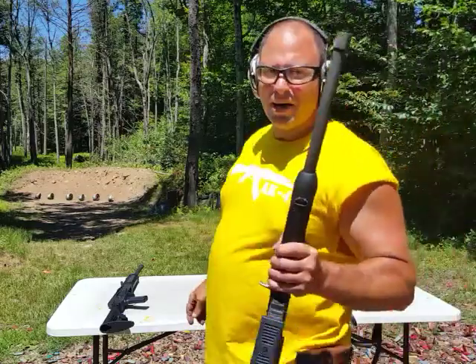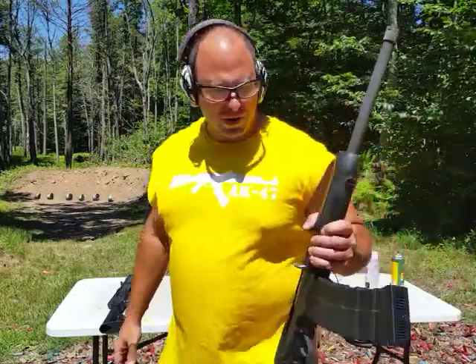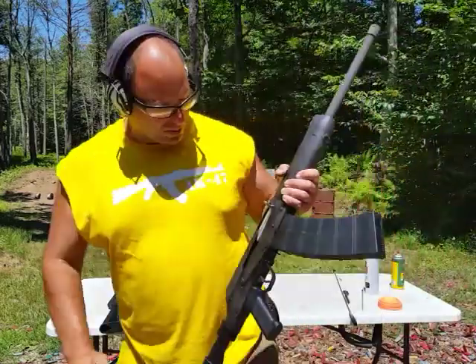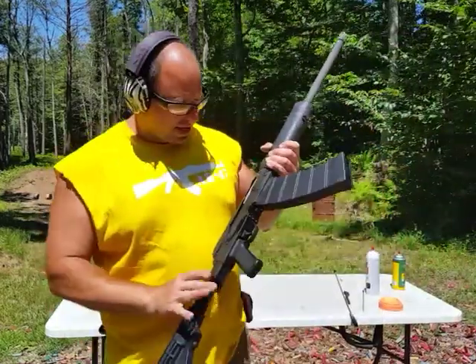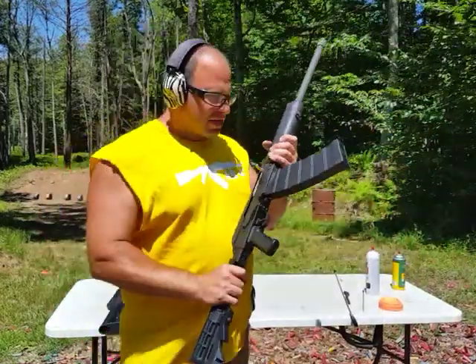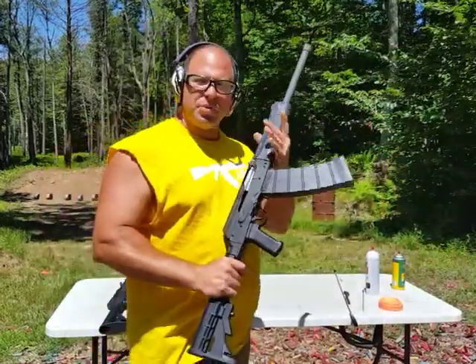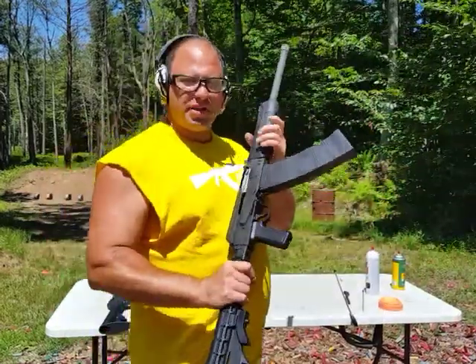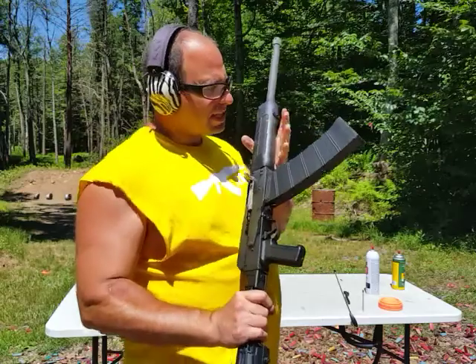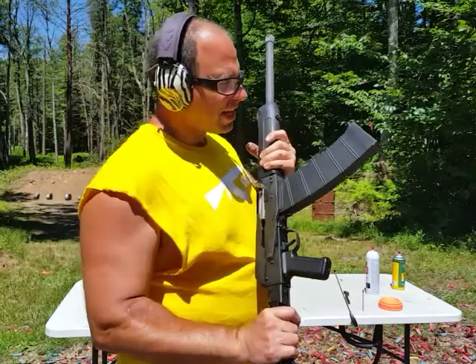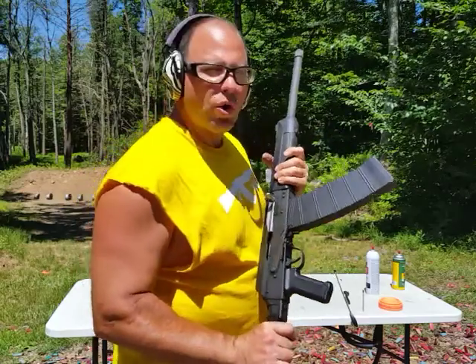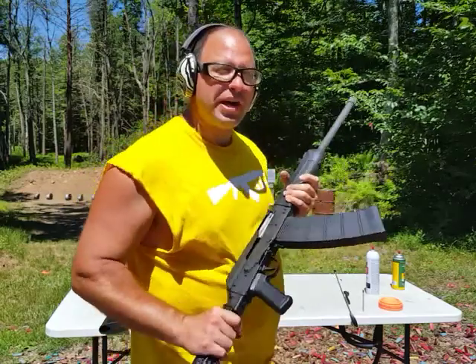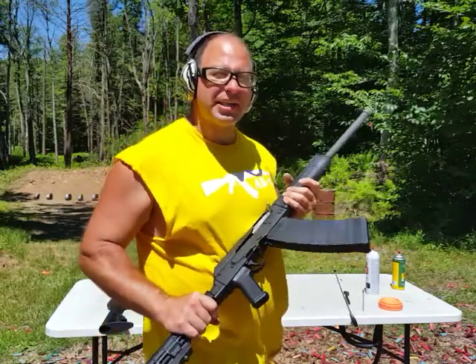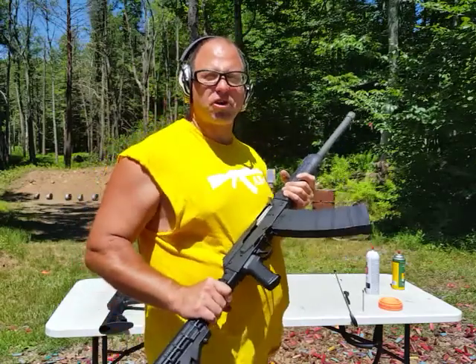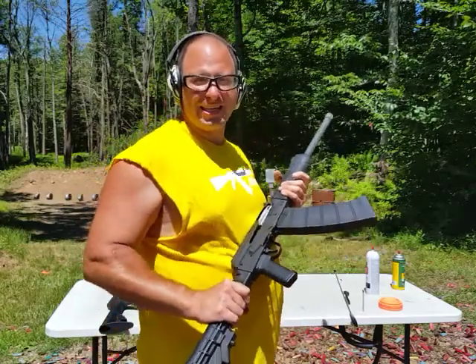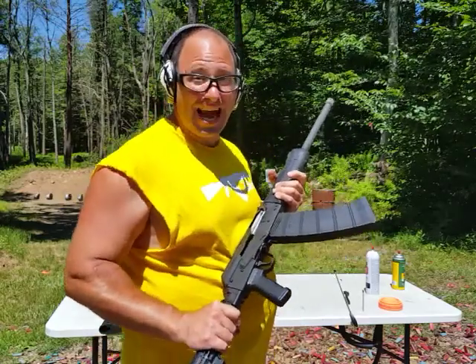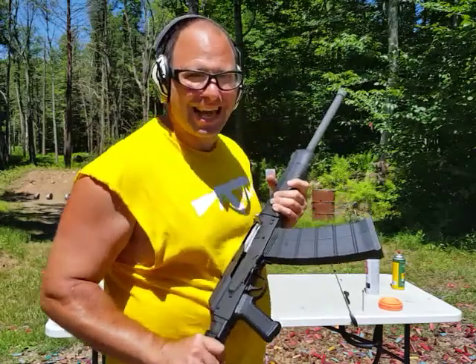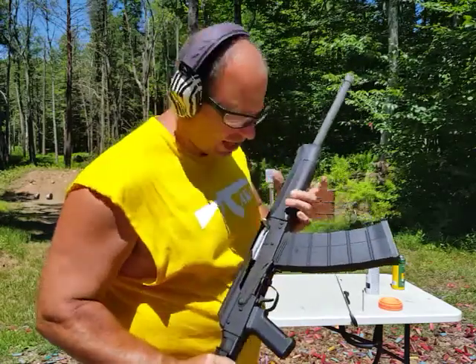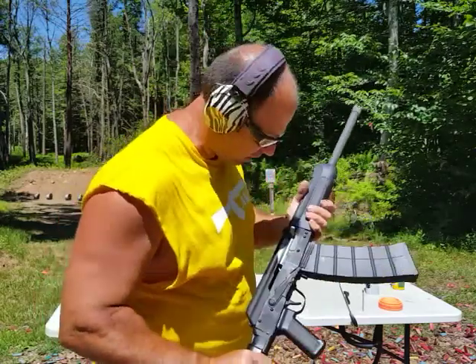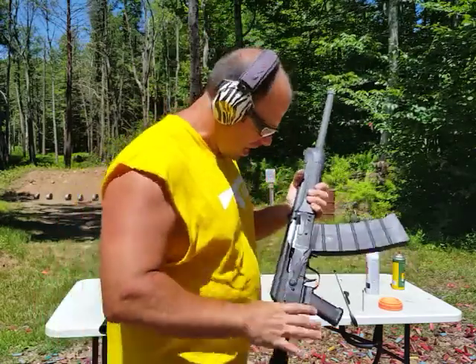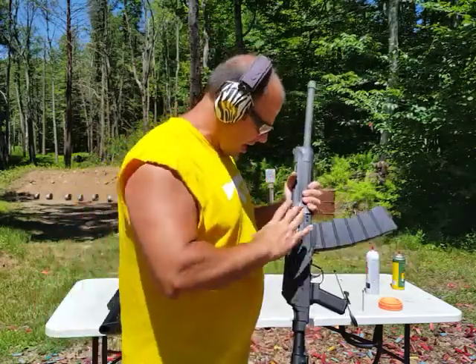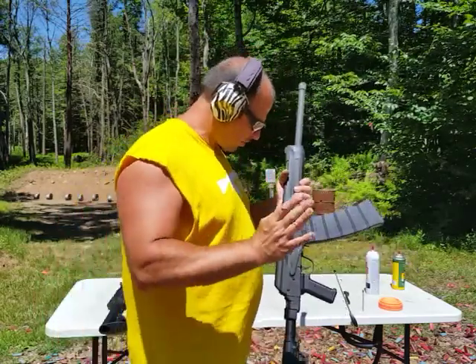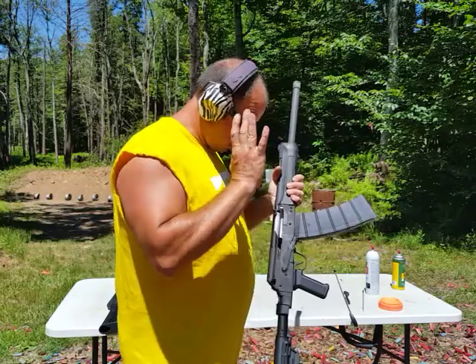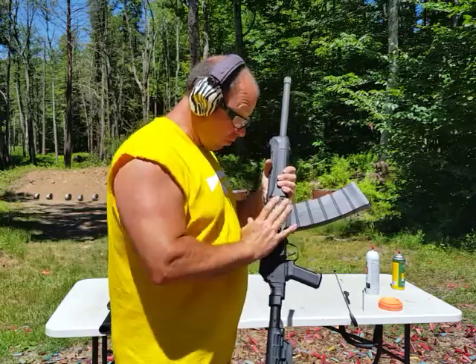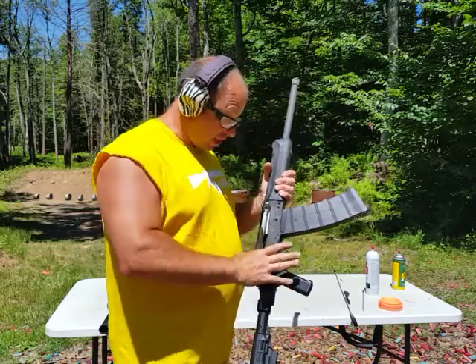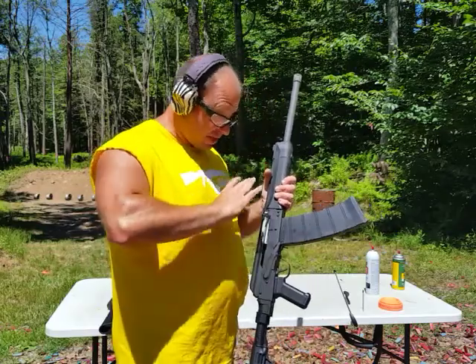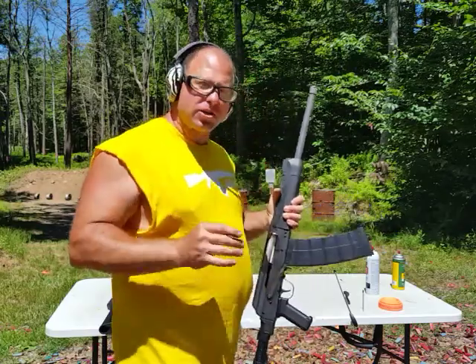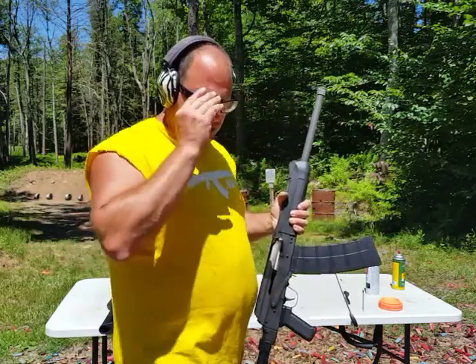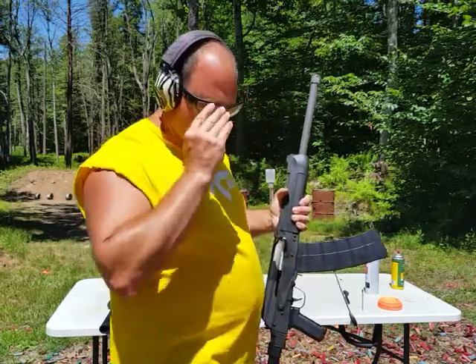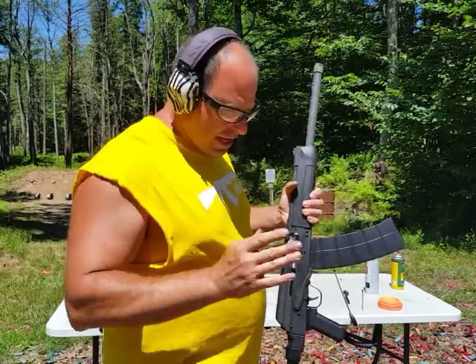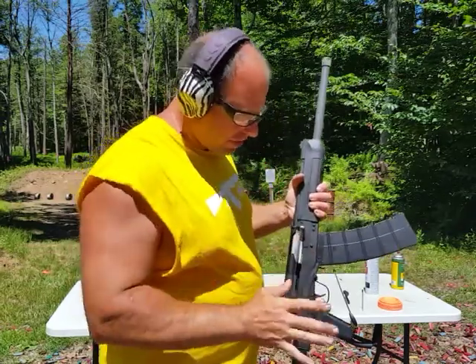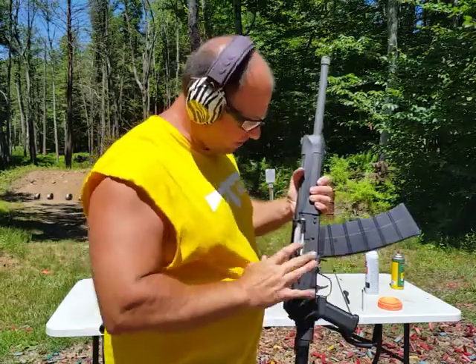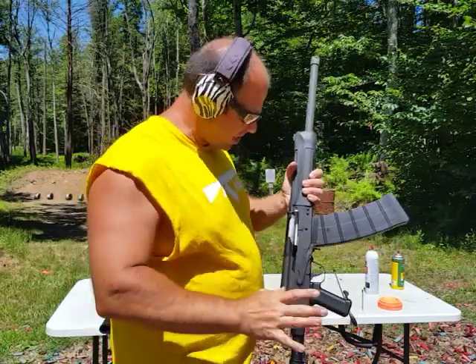Hello everyone, welcome back. Today we're going to give this Lynx 12 its first cleaning at 10,000 rounds. Since I bought this gun, I put 10,000 rounds on it and never cleaned it.